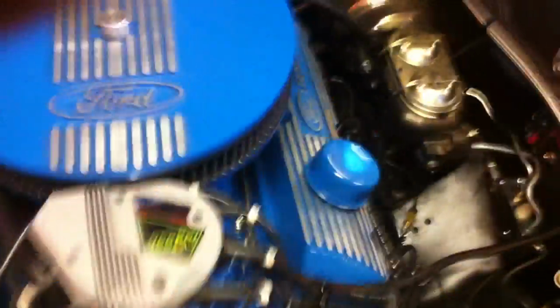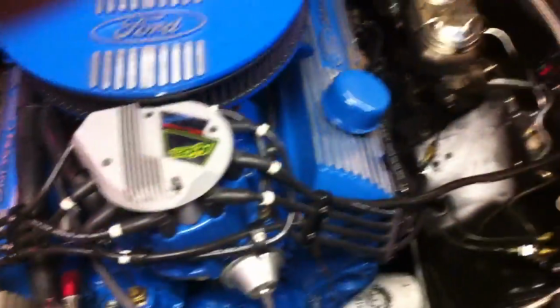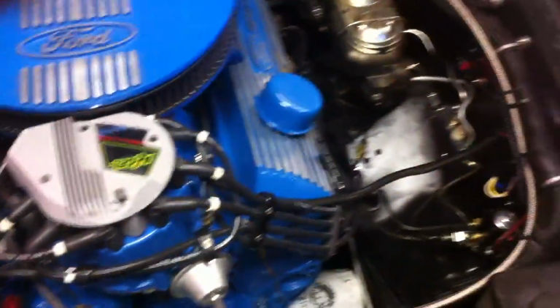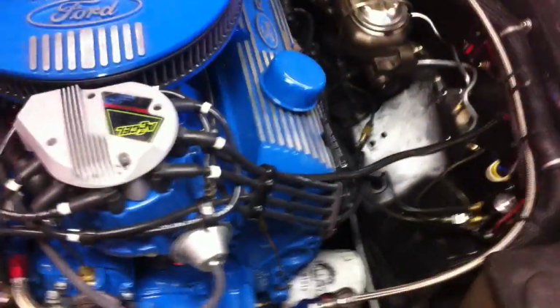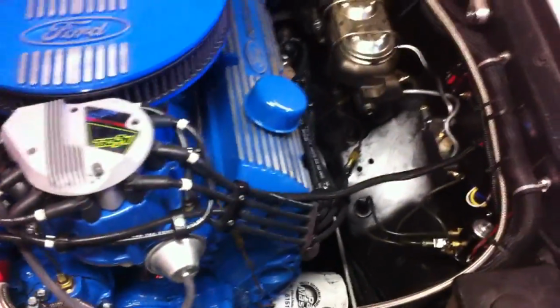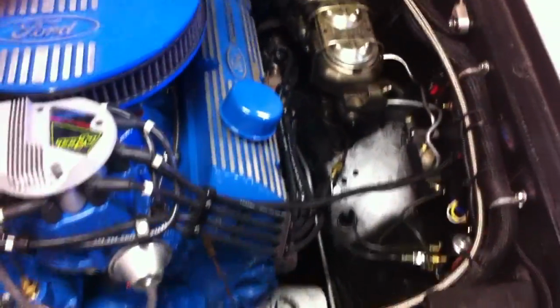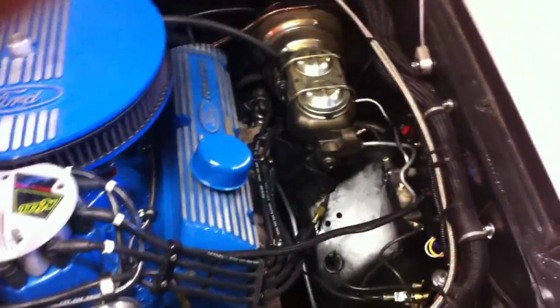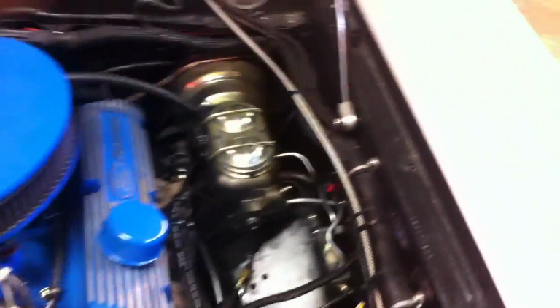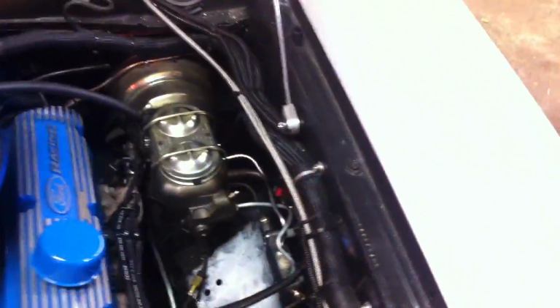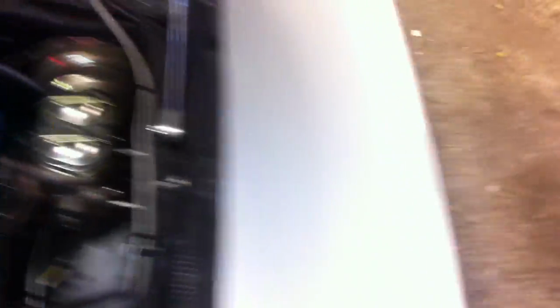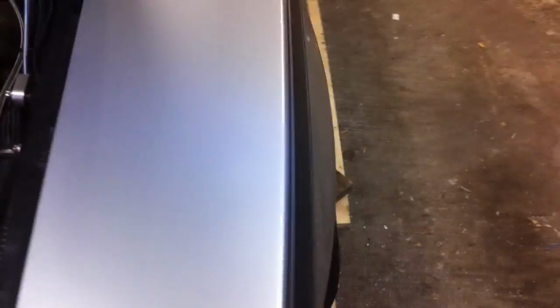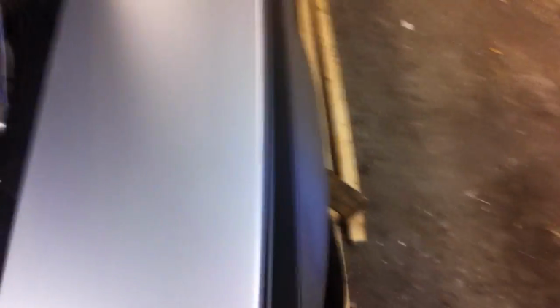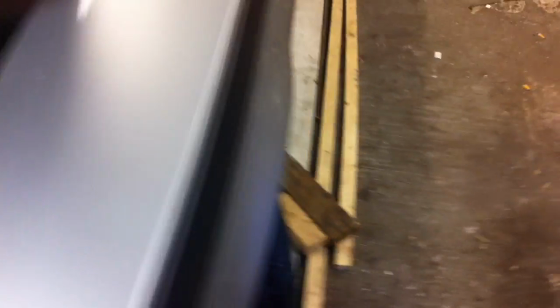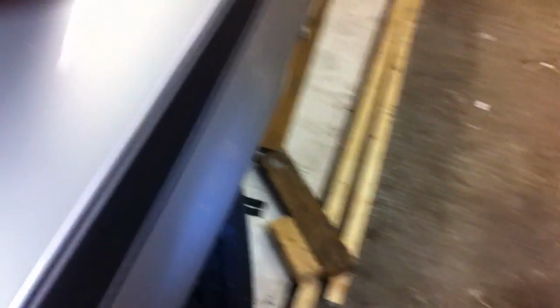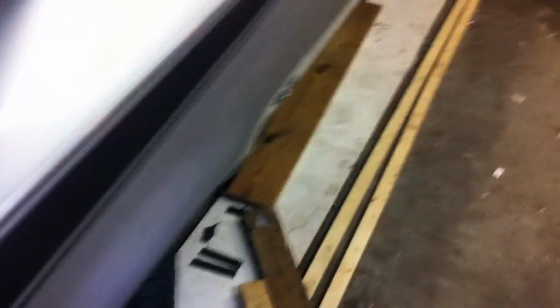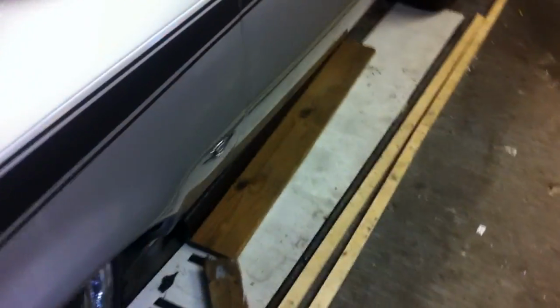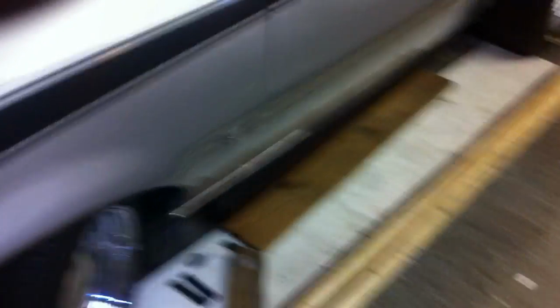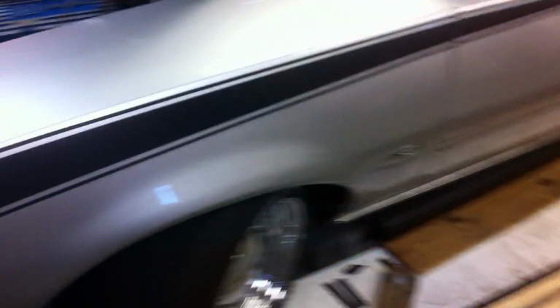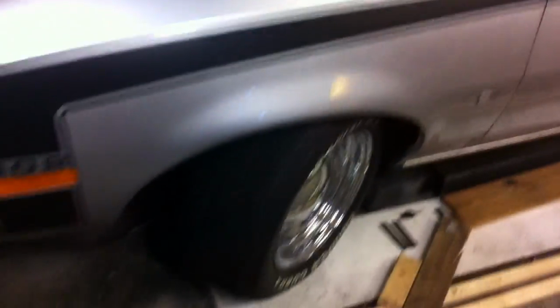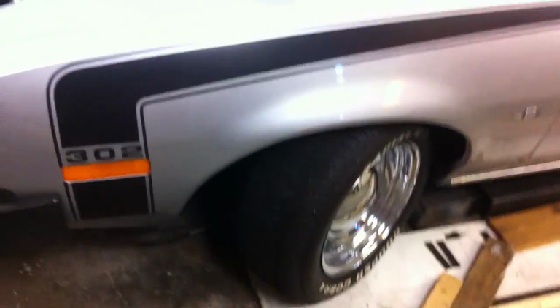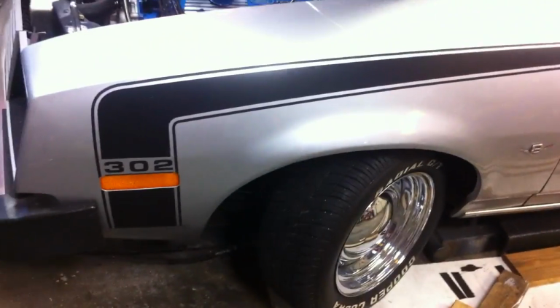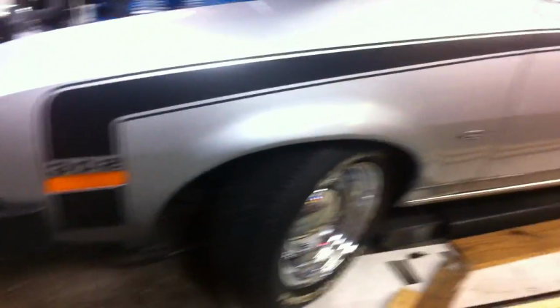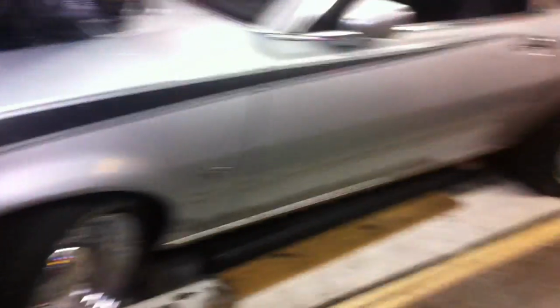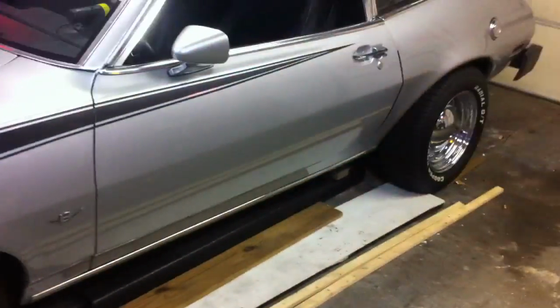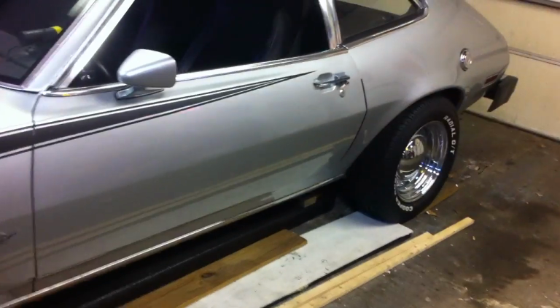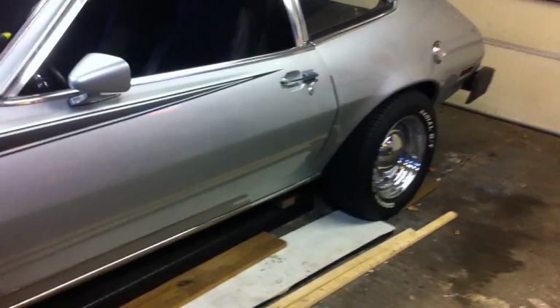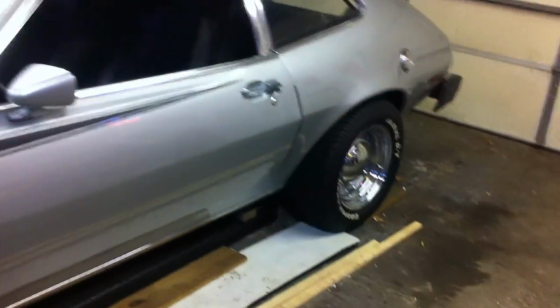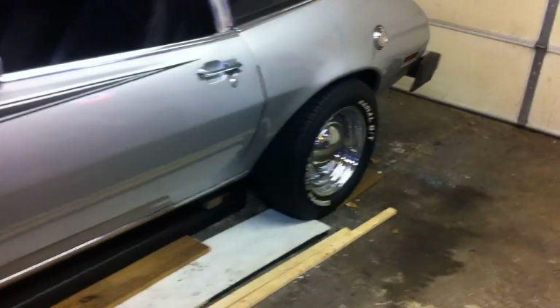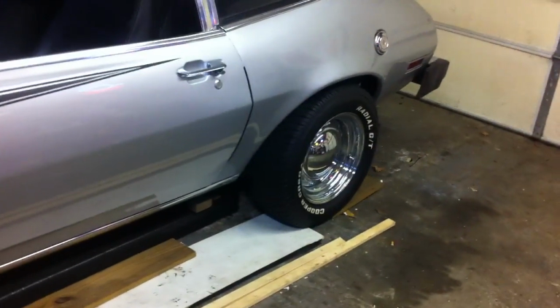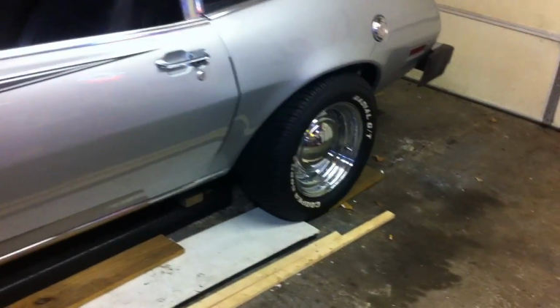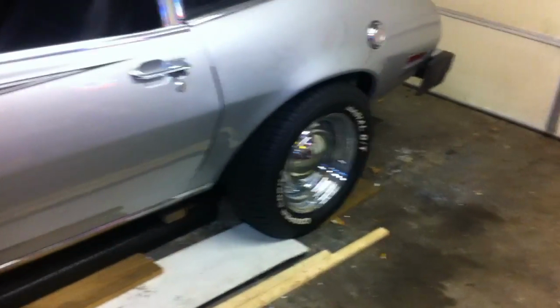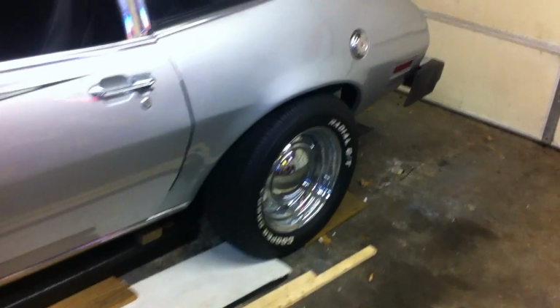As far as the suspension on it, it's been lowered 2 inches in the front, 3 inches in the rear. It has 14-inch tires in the front, 15 in the rear.